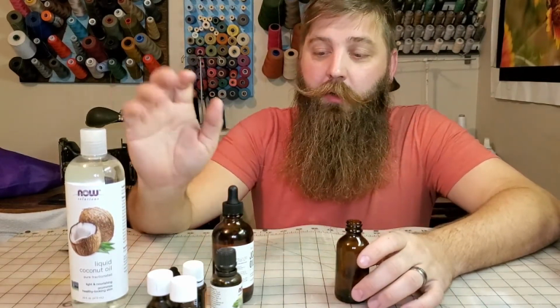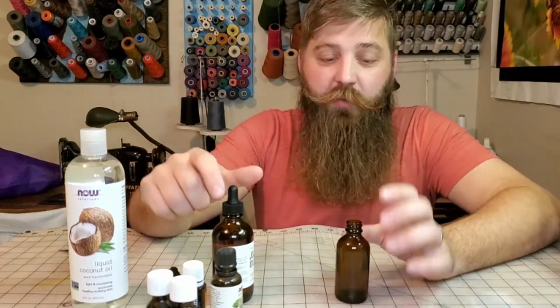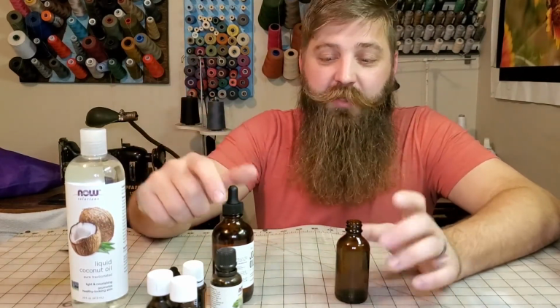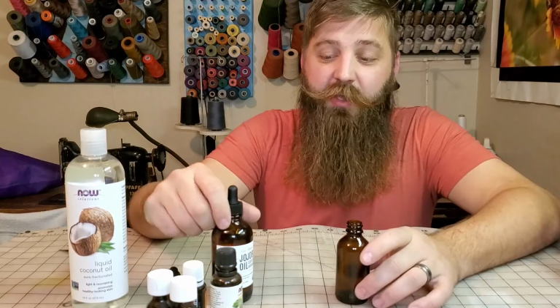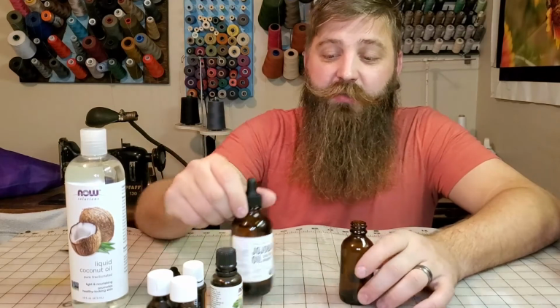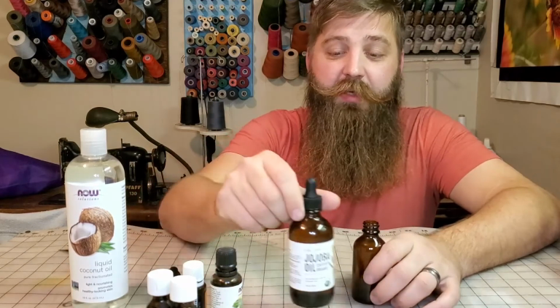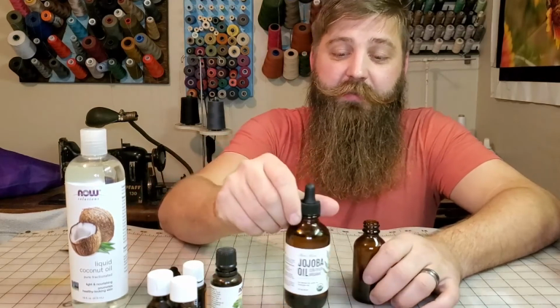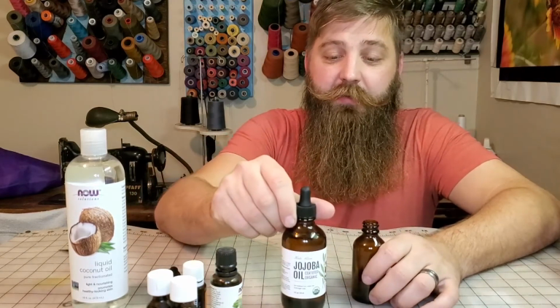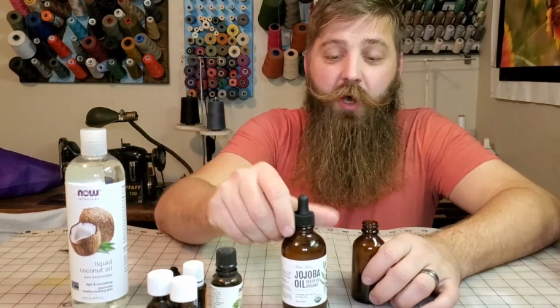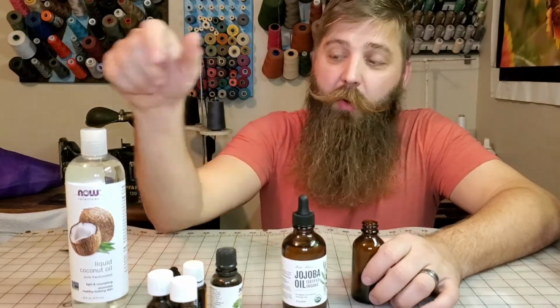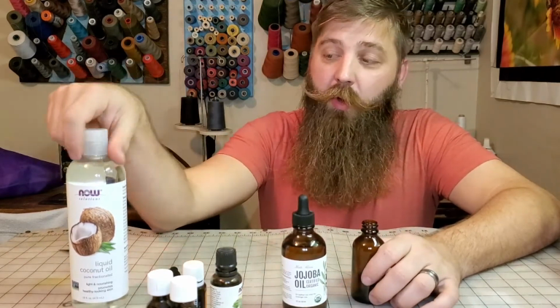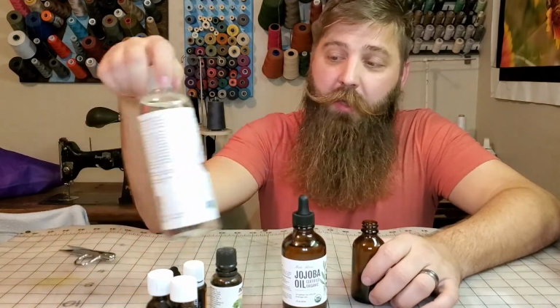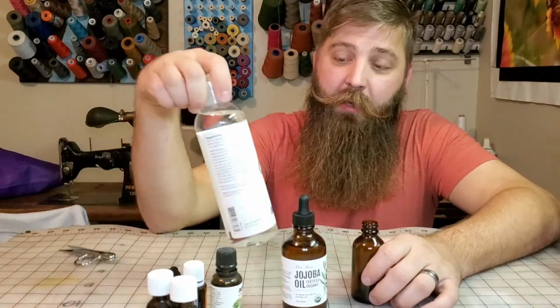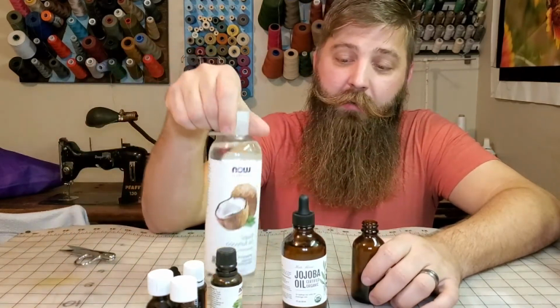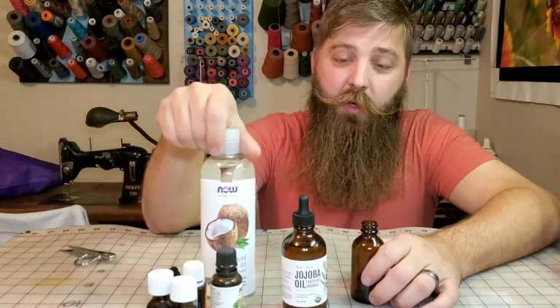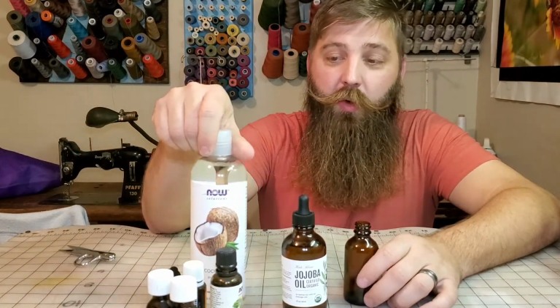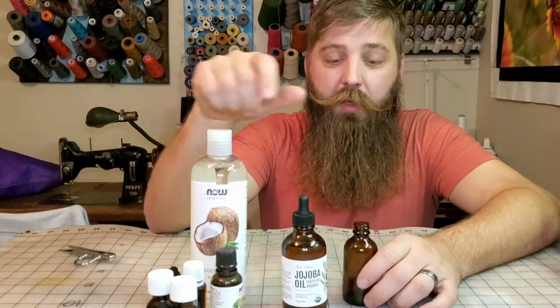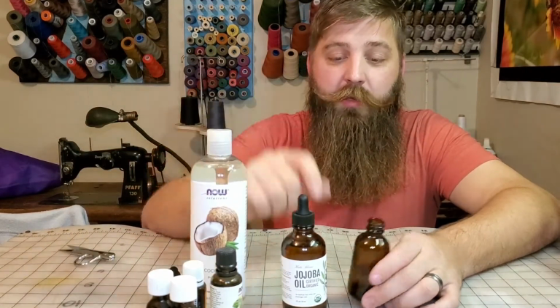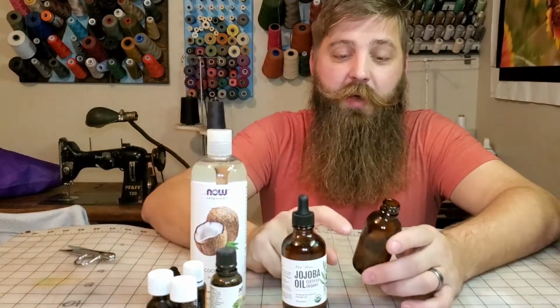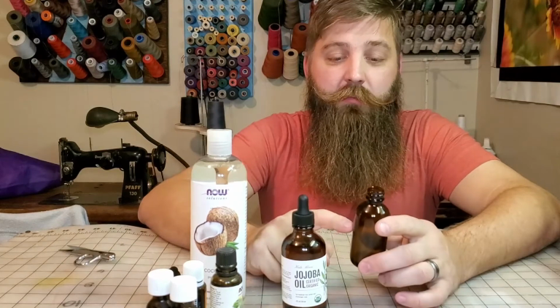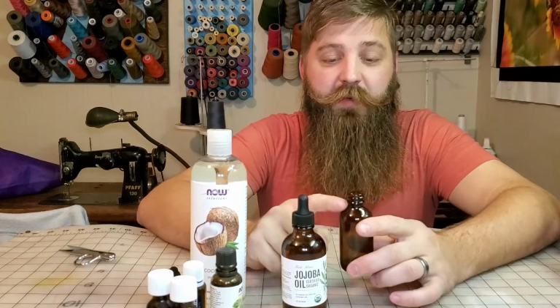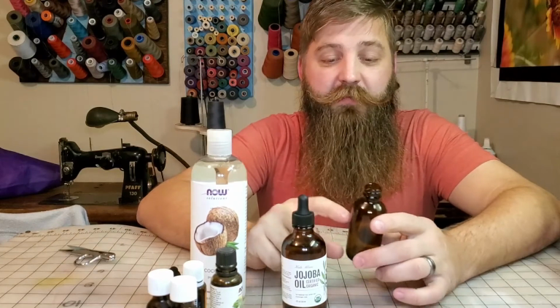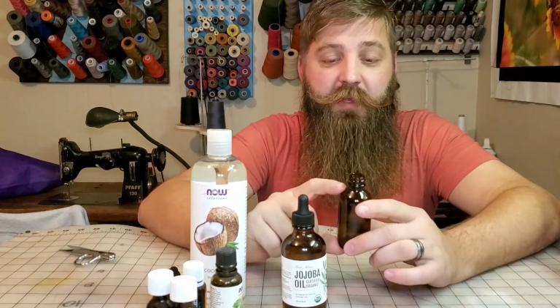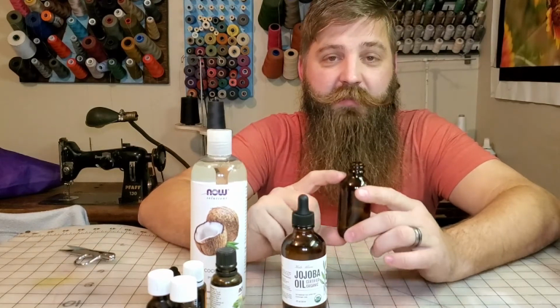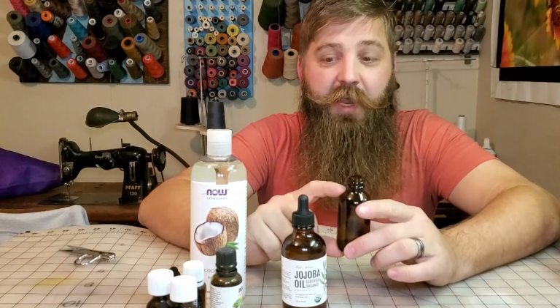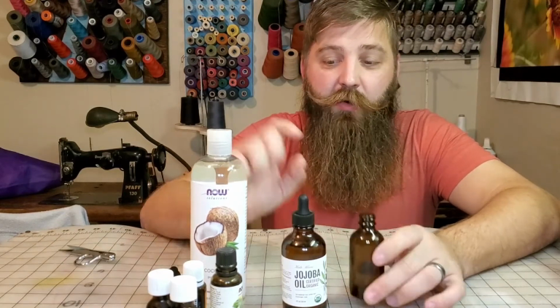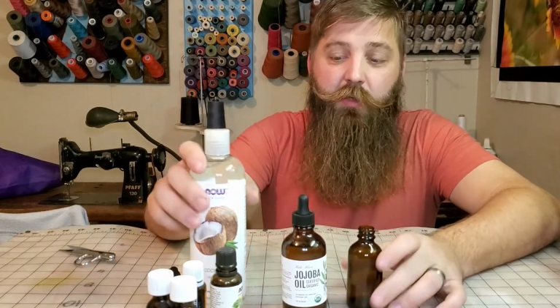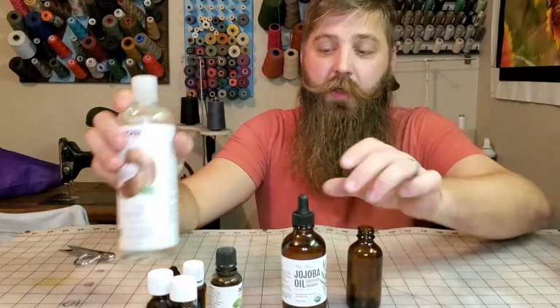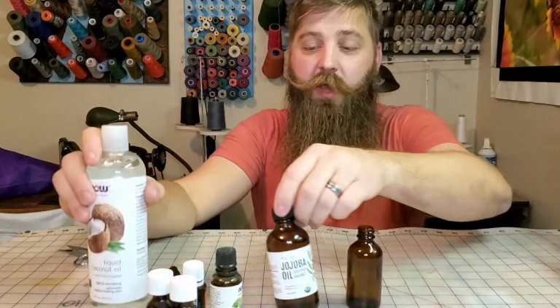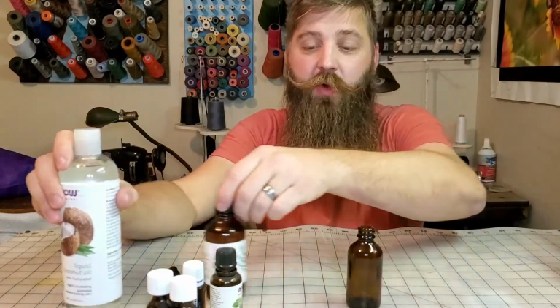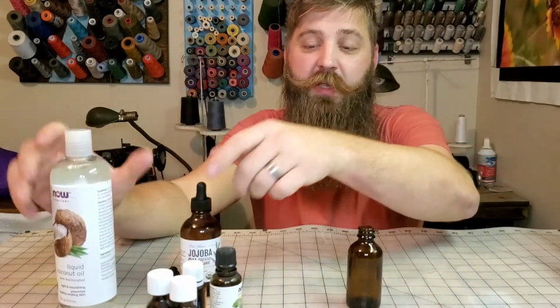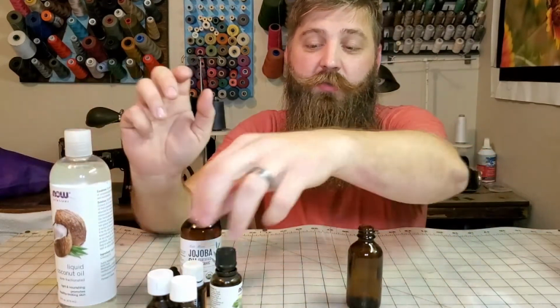So the mixture that I use is jojoba oil and coconut oil, about 50-50, and that's the carrier oil. And then the other oils I use...